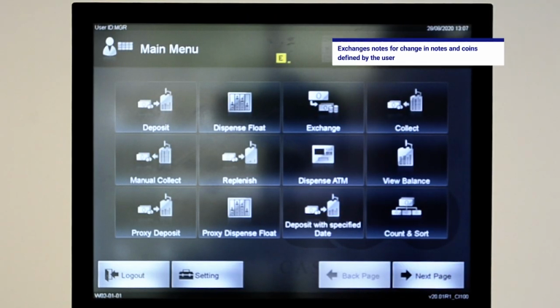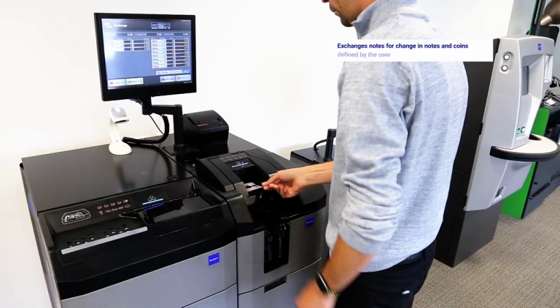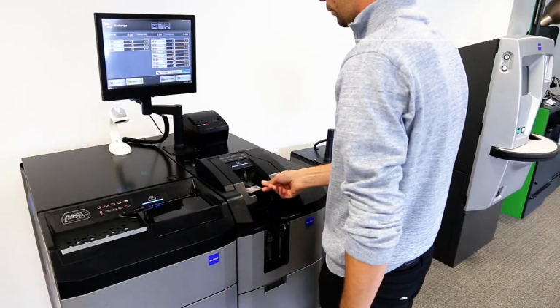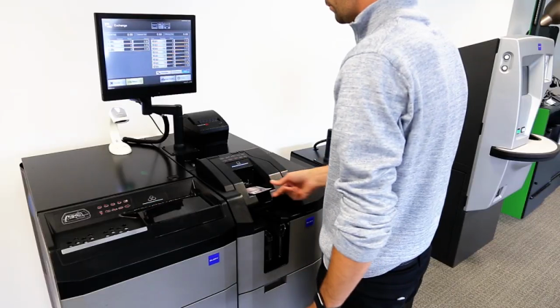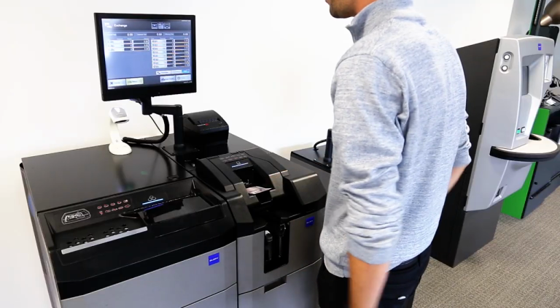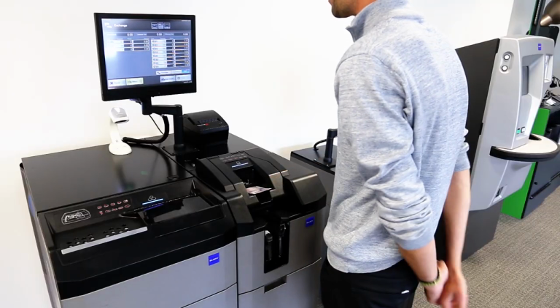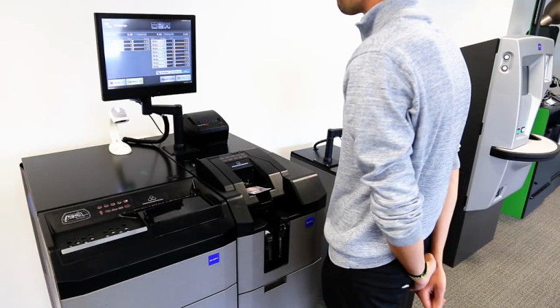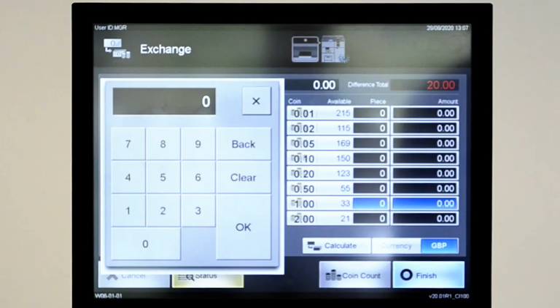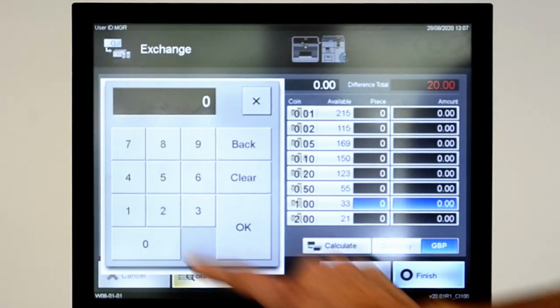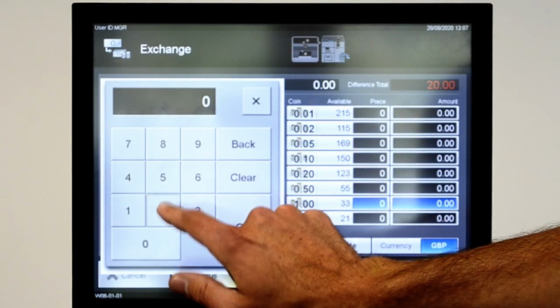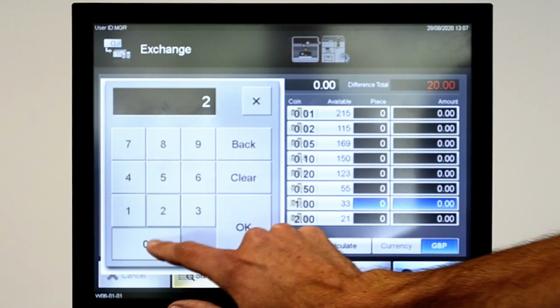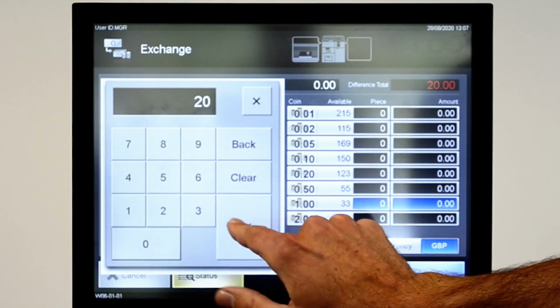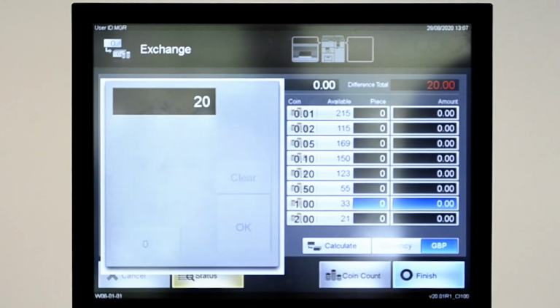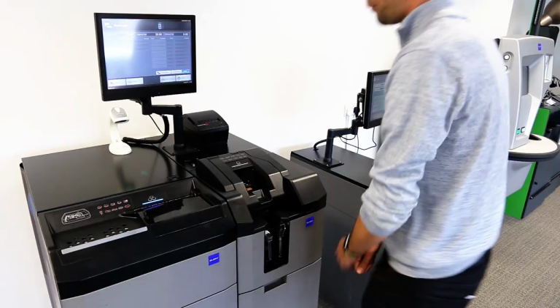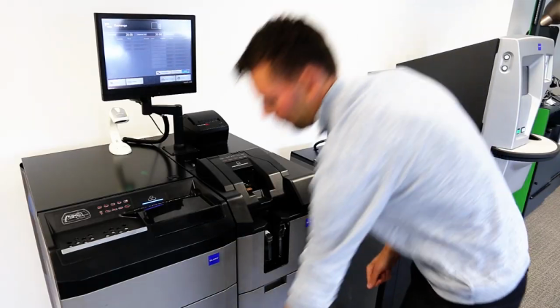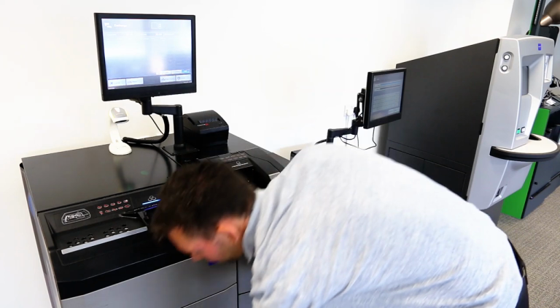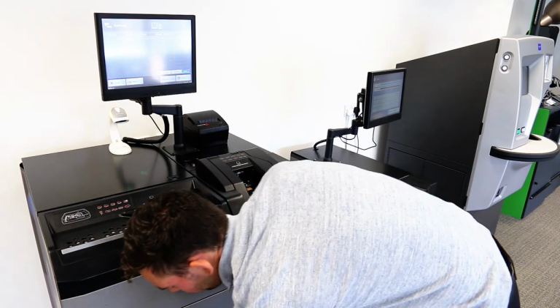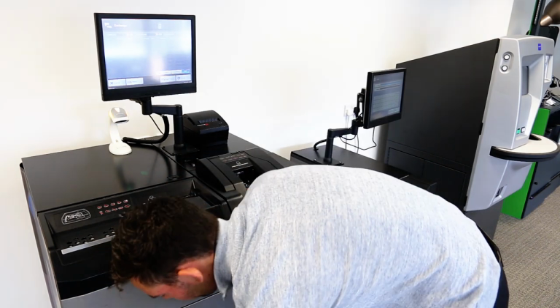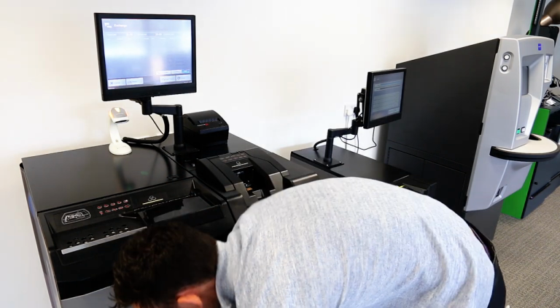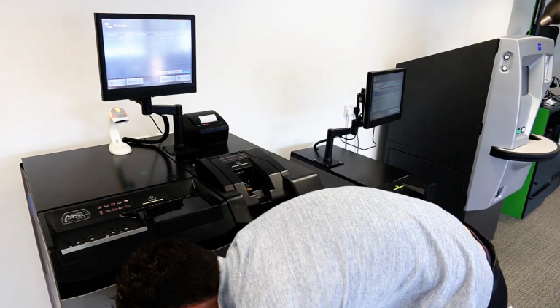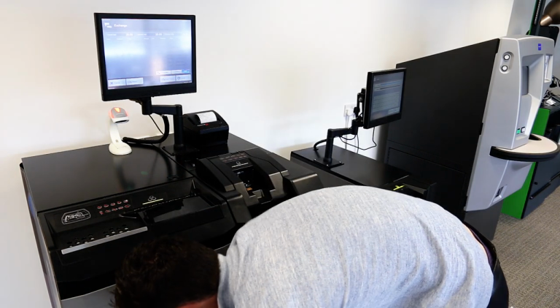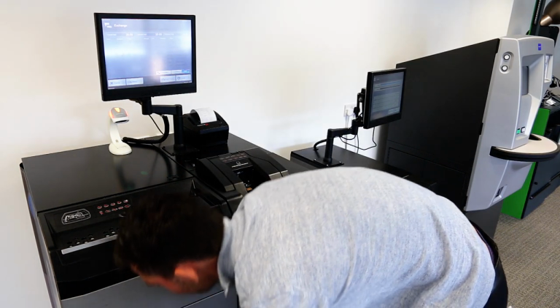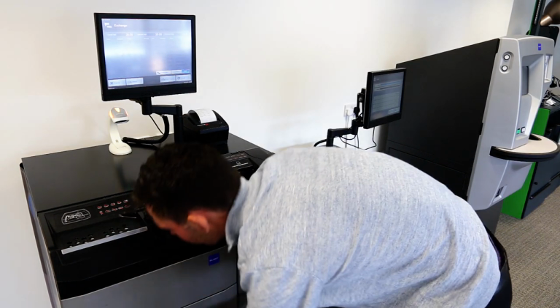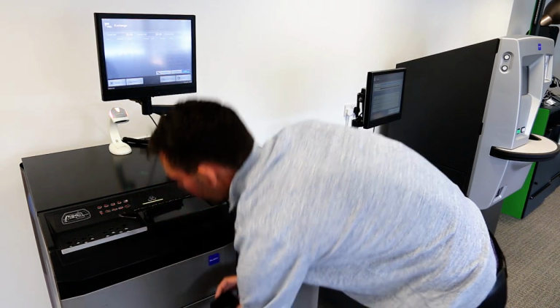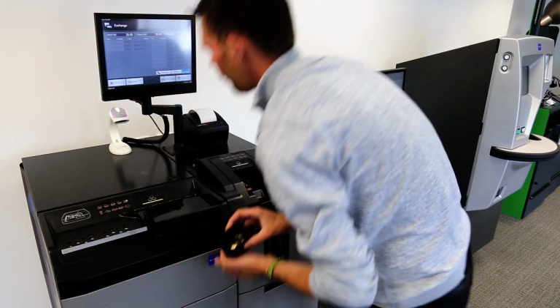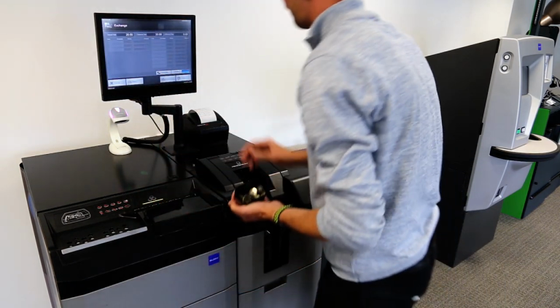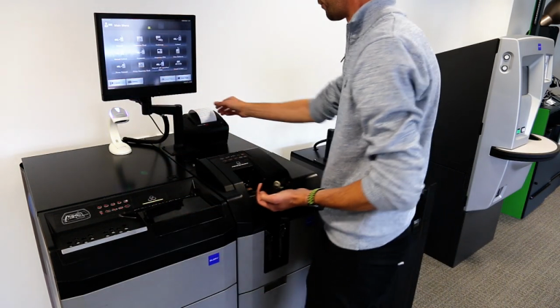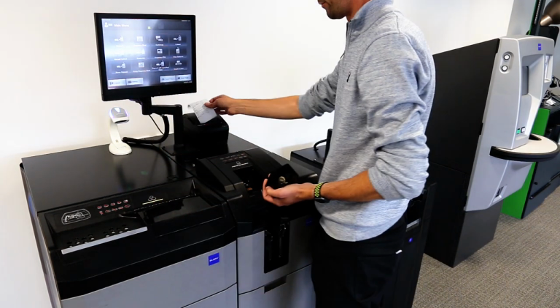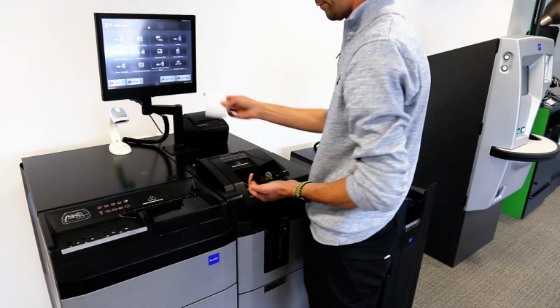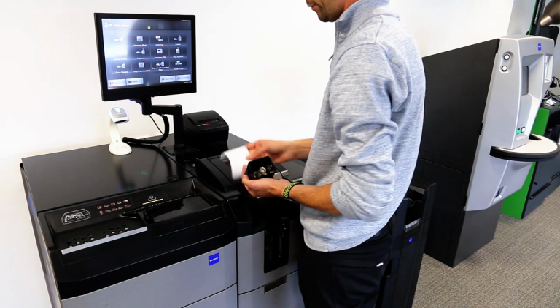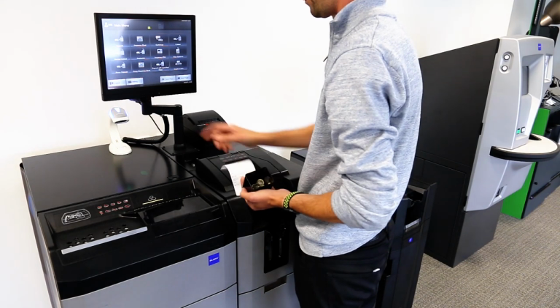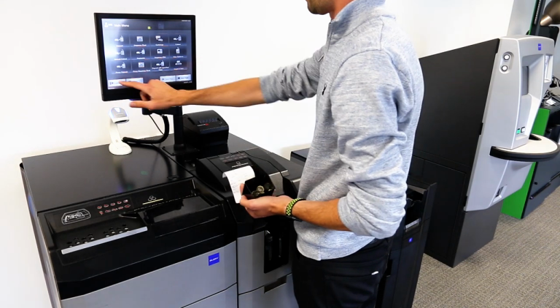The CI100 device recycles lower denomination notes for use within start of day cash floats. Larger denomination notes are processed and prepared ready for banking or CIT collection.